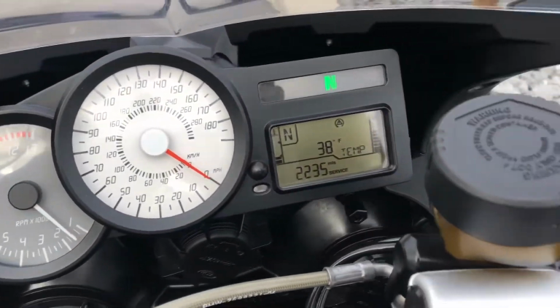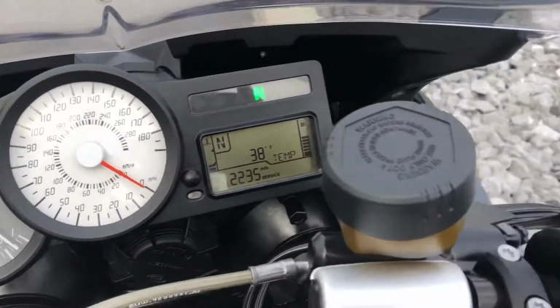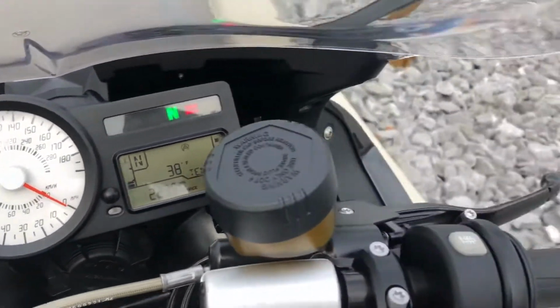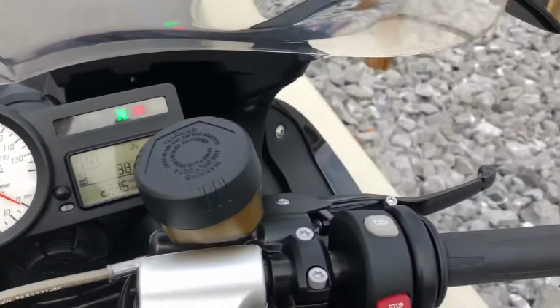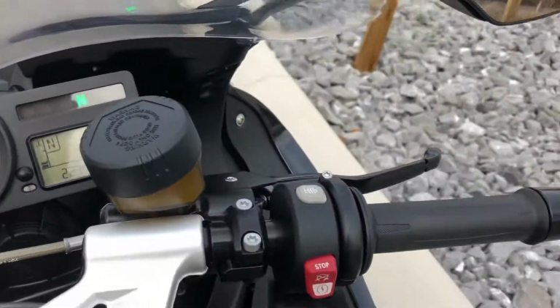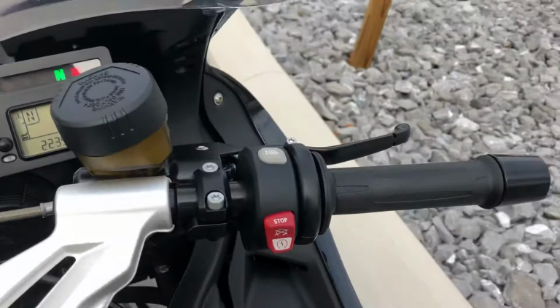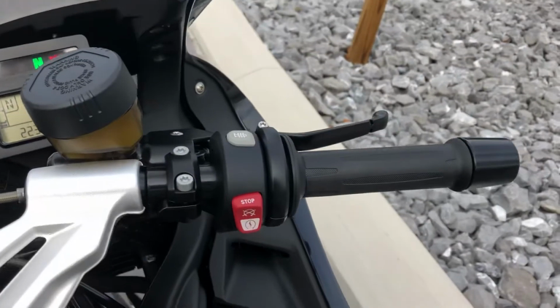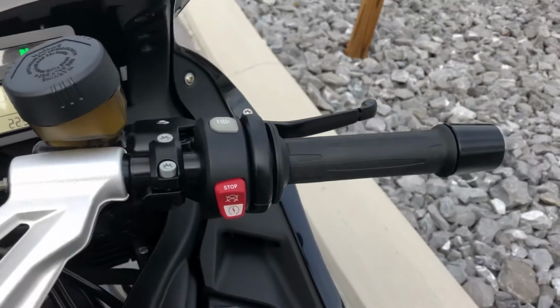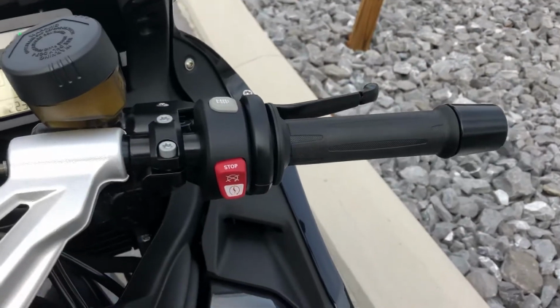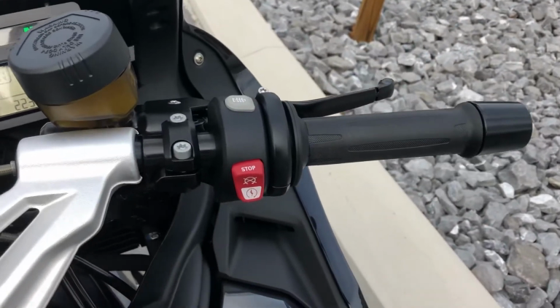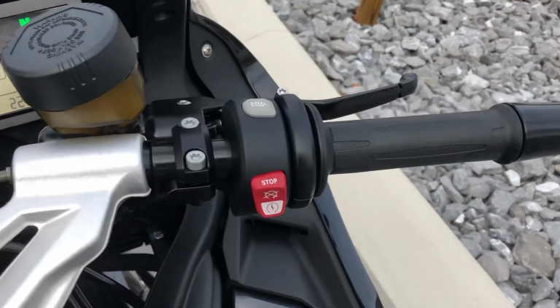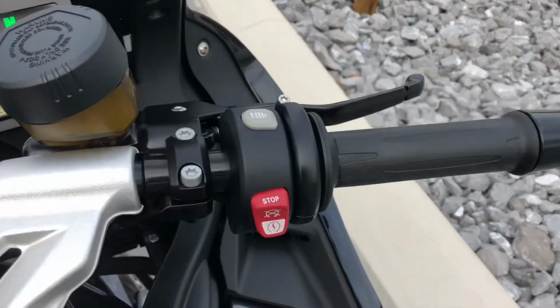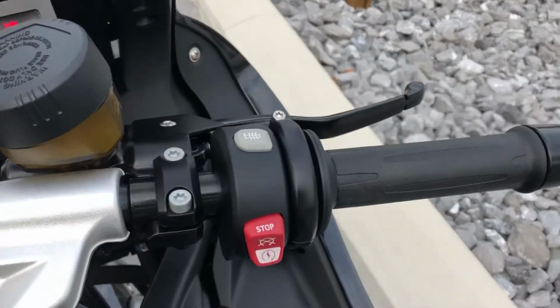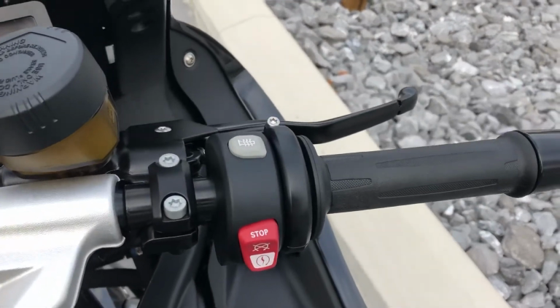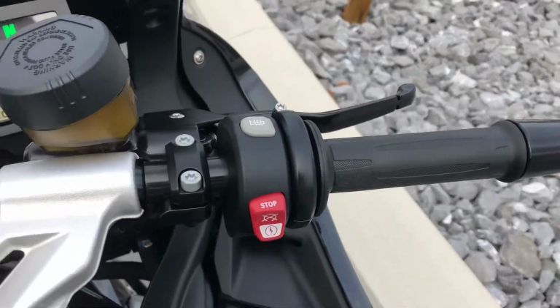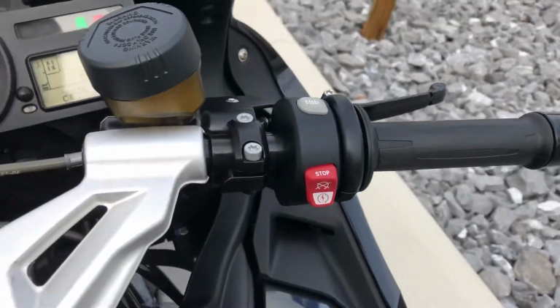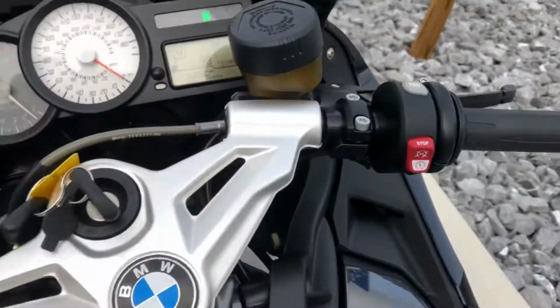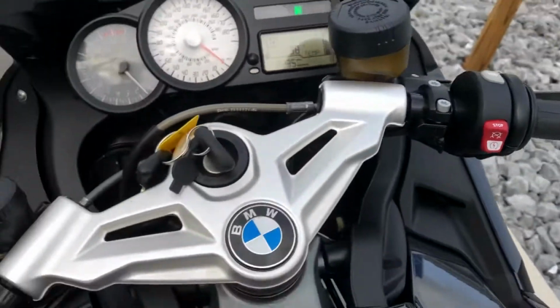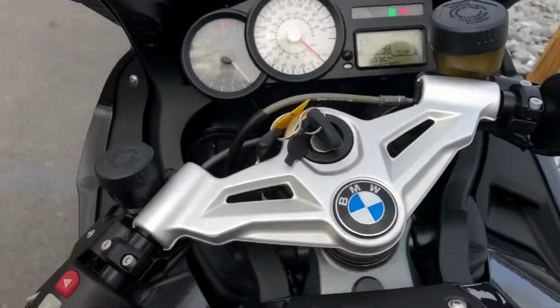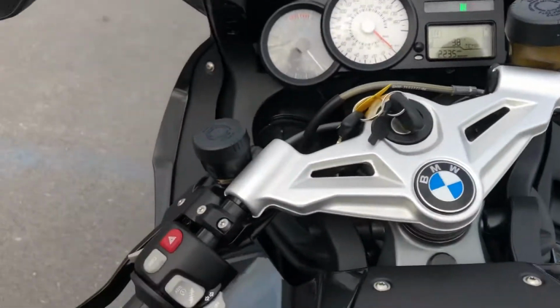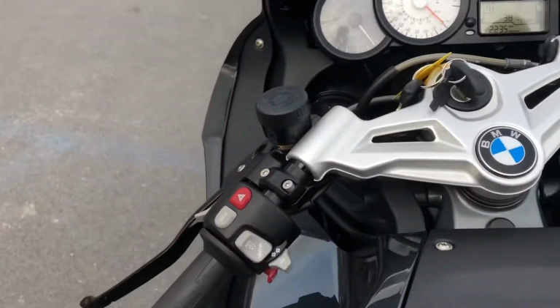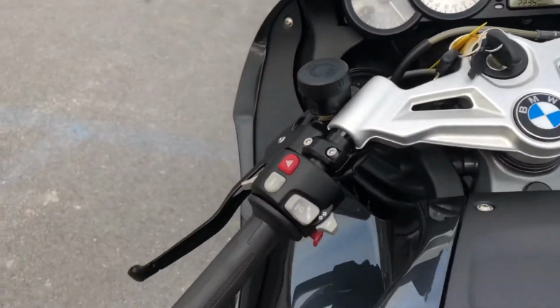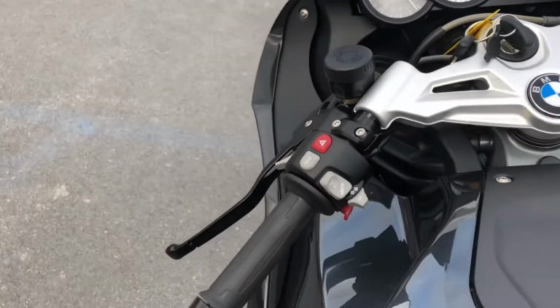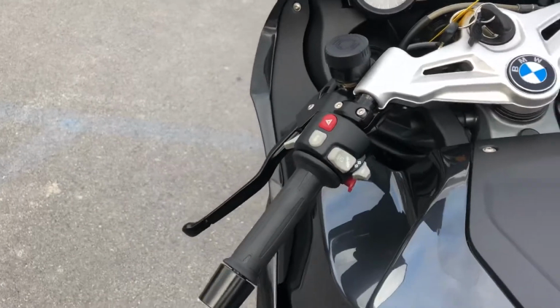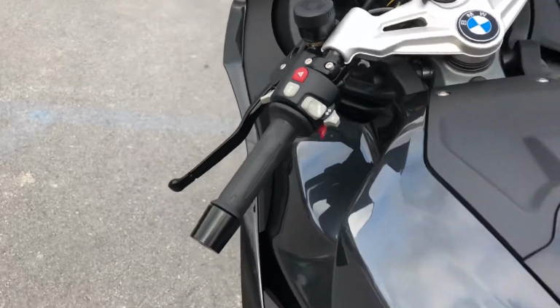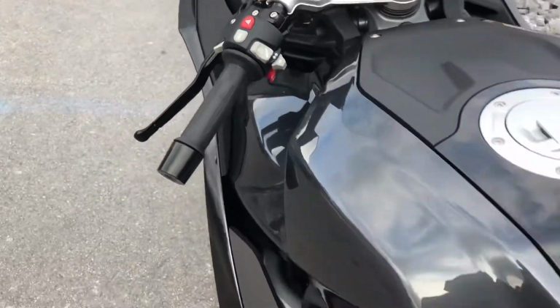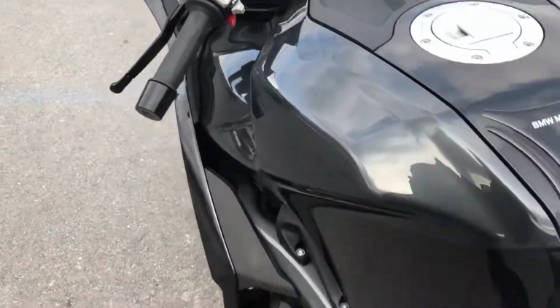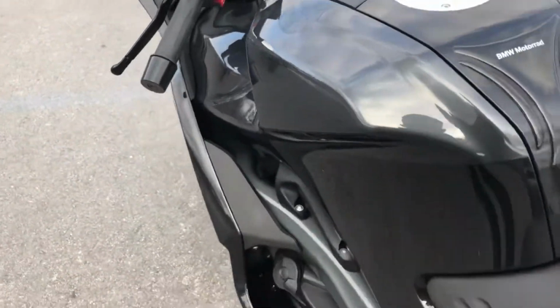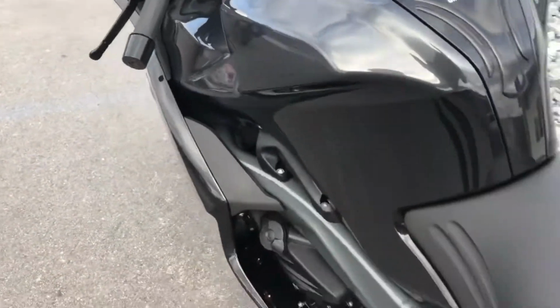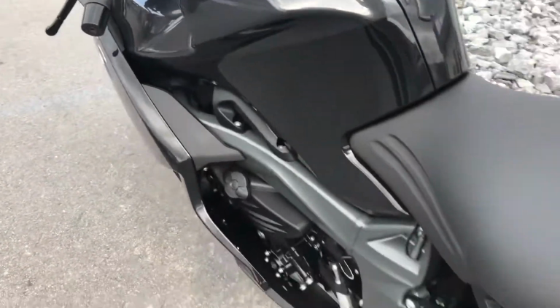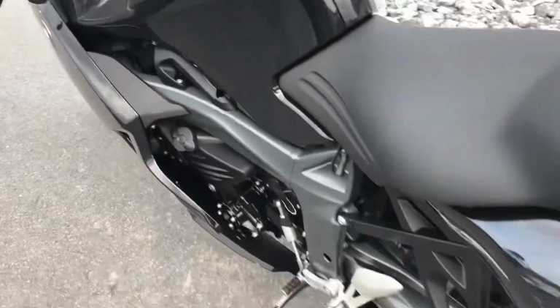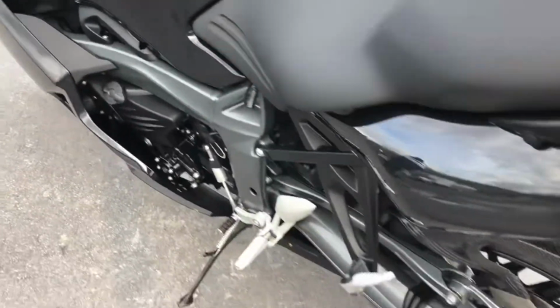We're going to be doing a BMW annual service to it before it leaves. We've got heated grips, of course, ABS, traction control, ESA, and an onboard computer.